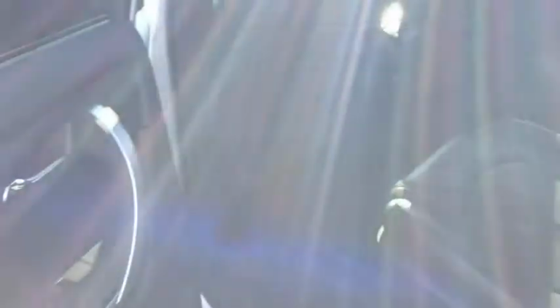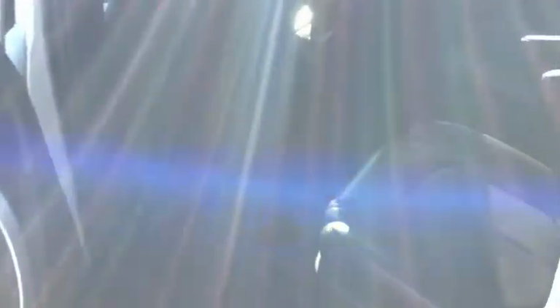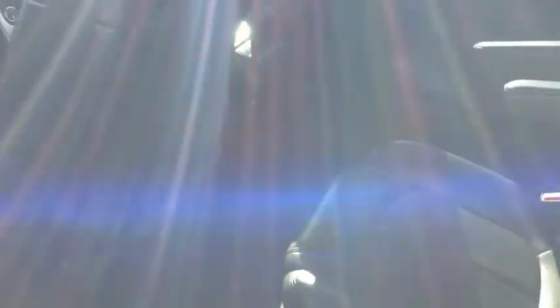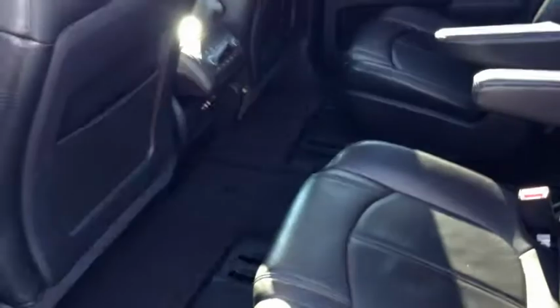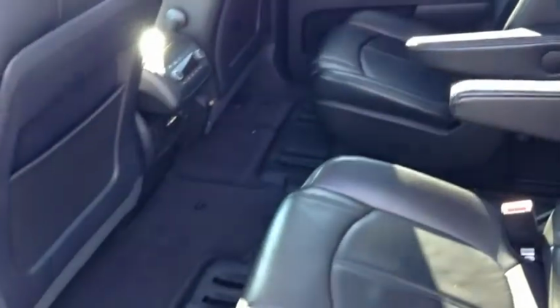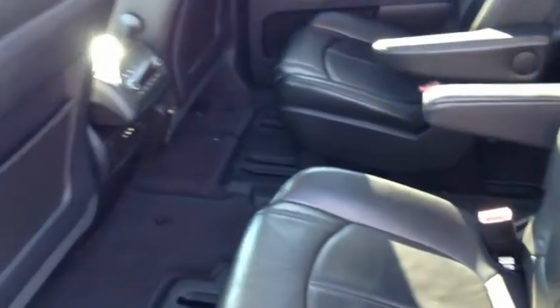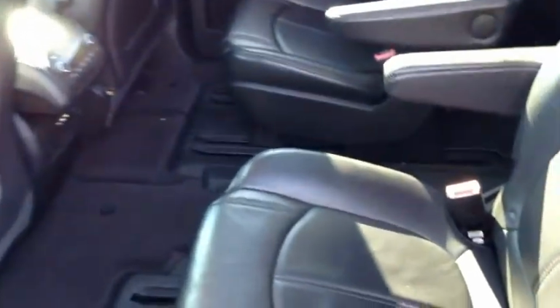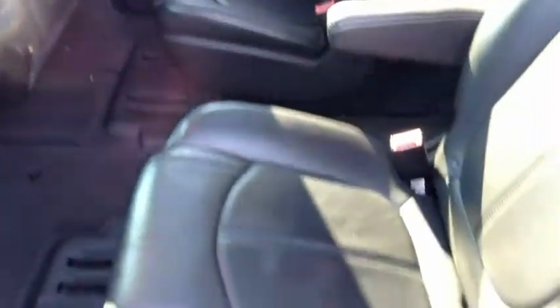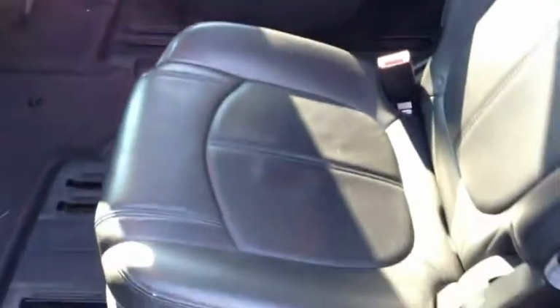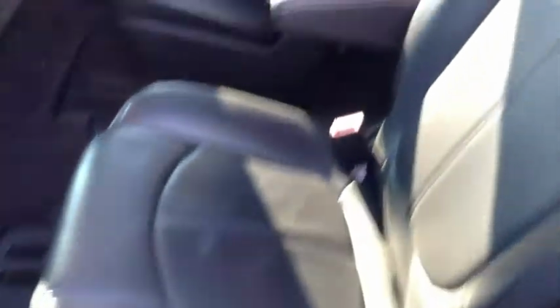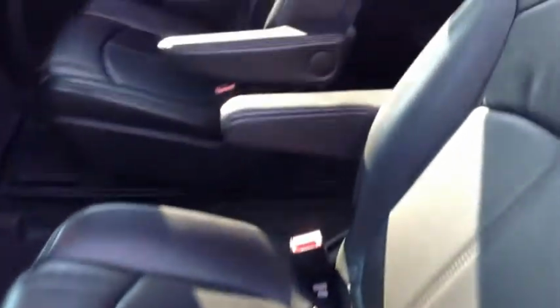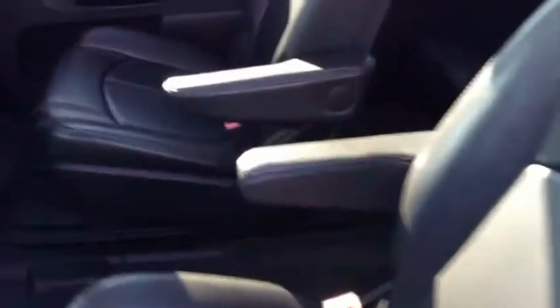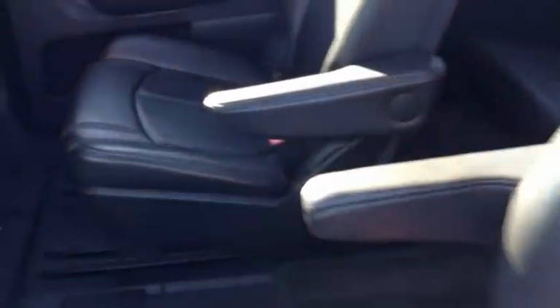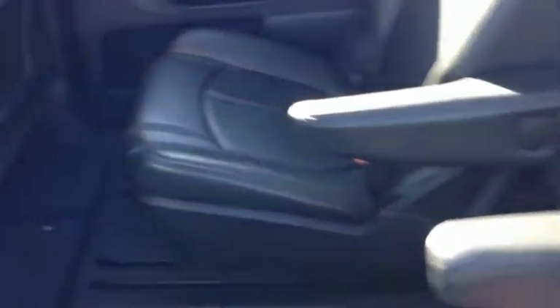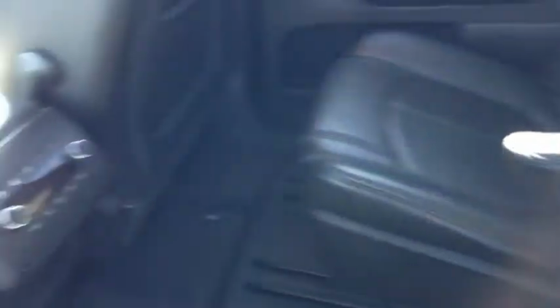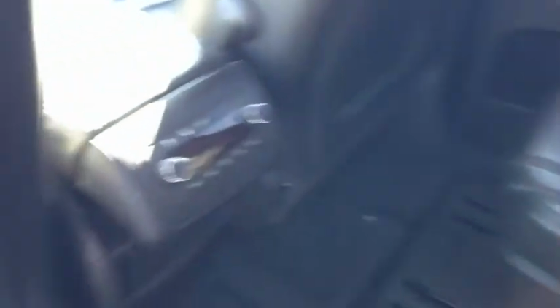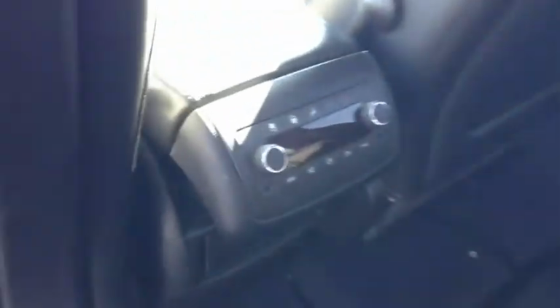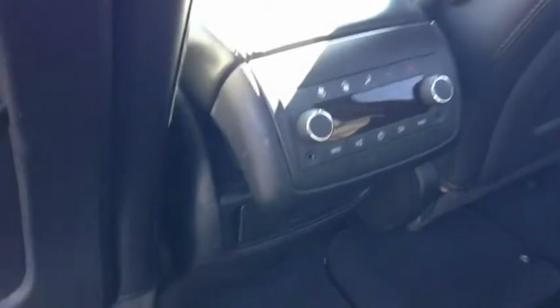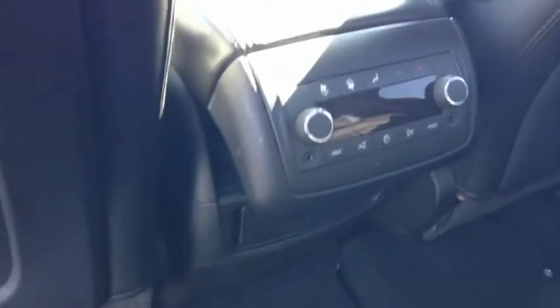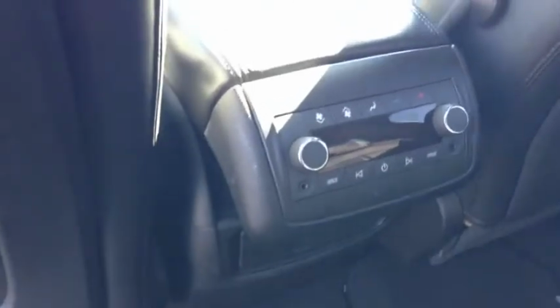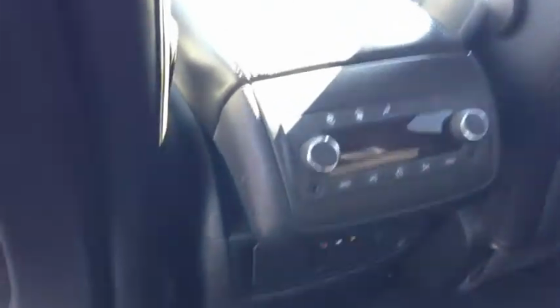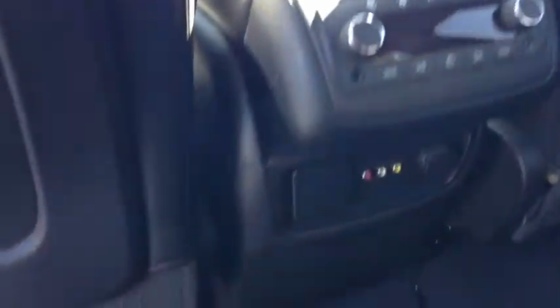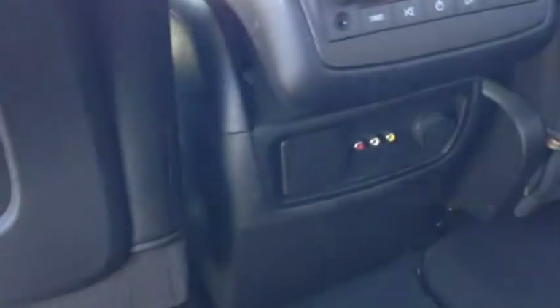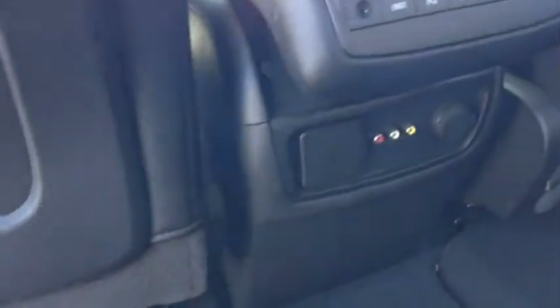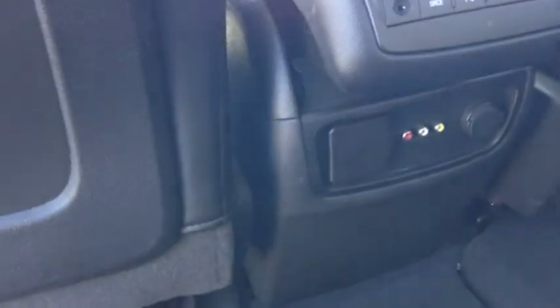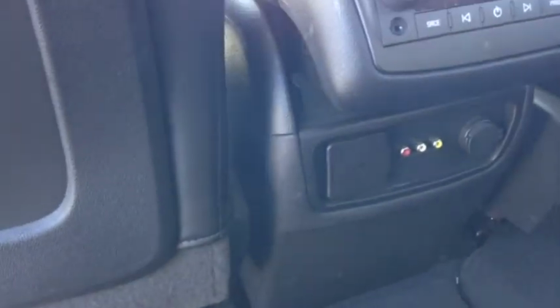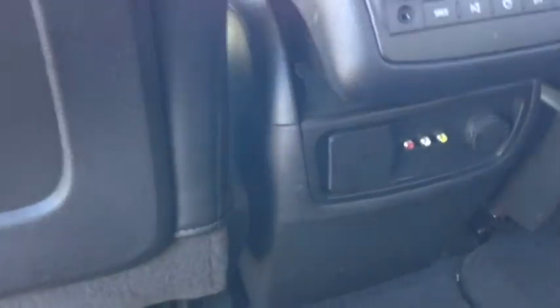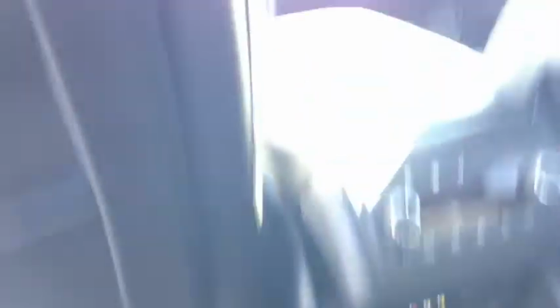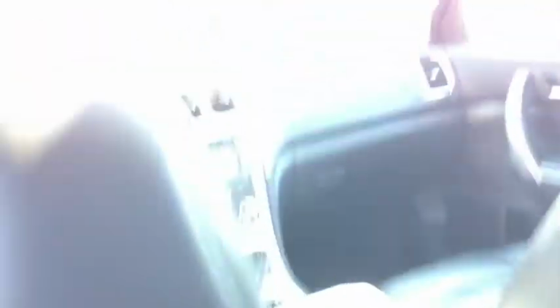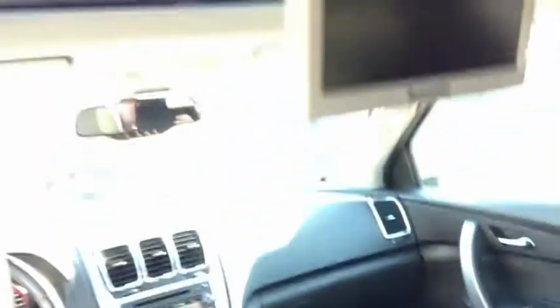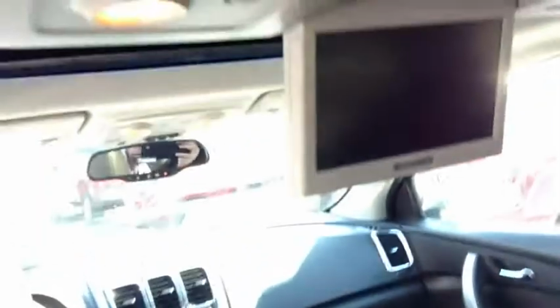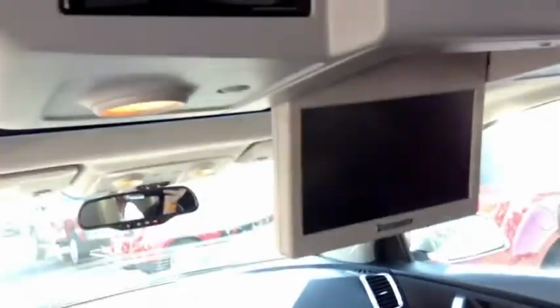Moving to the middle row, there are two captain's chairs with black leather seating surface, some climate controls, and video and audio inputs for the DVD player.